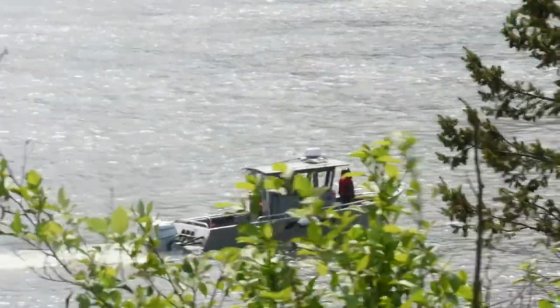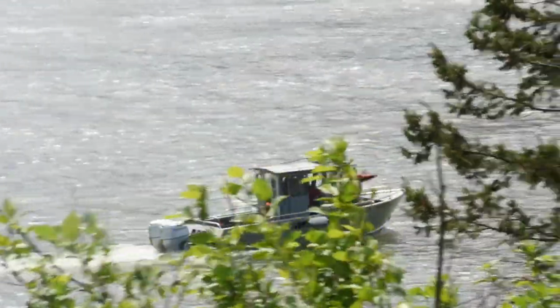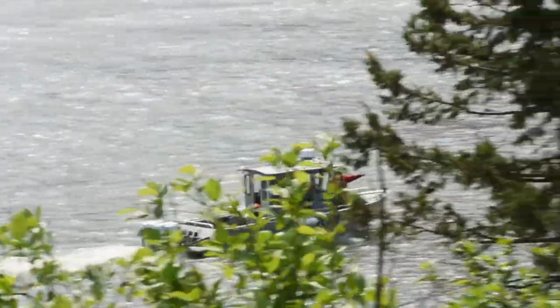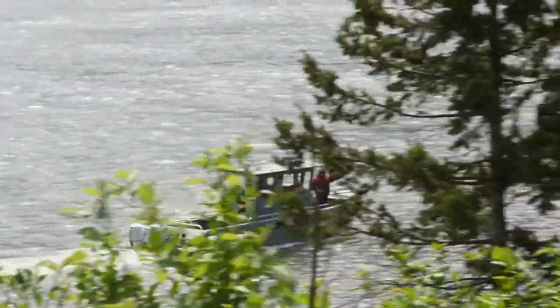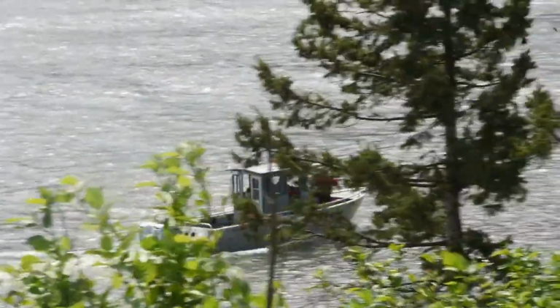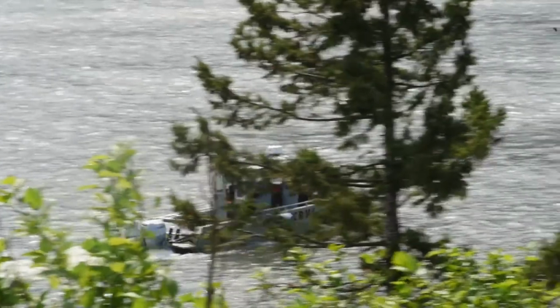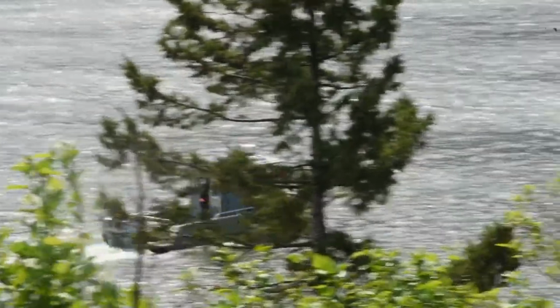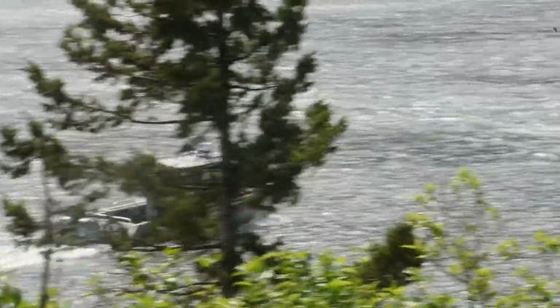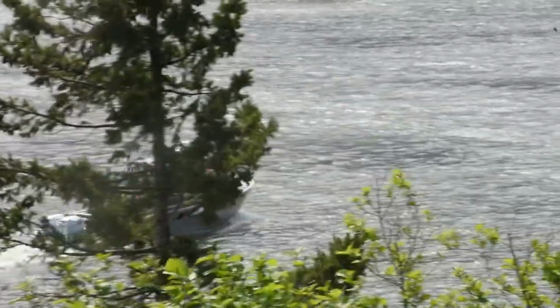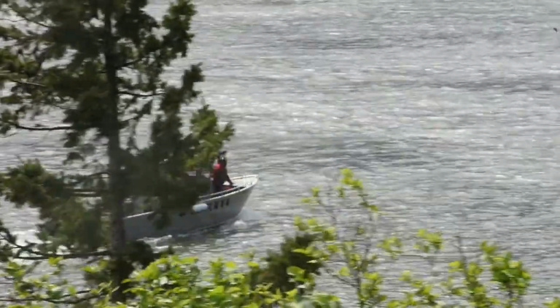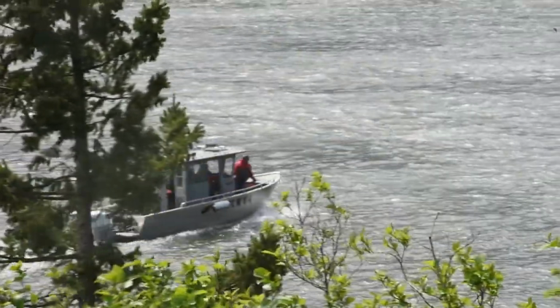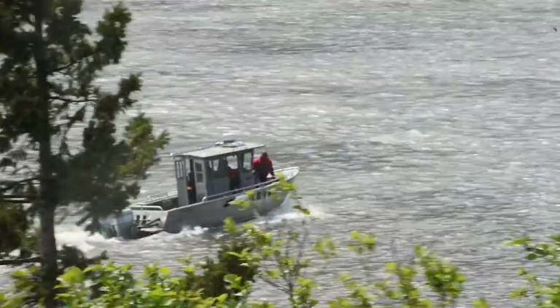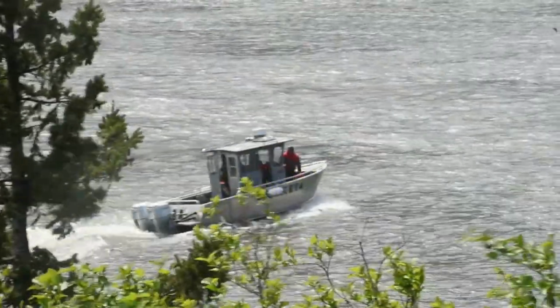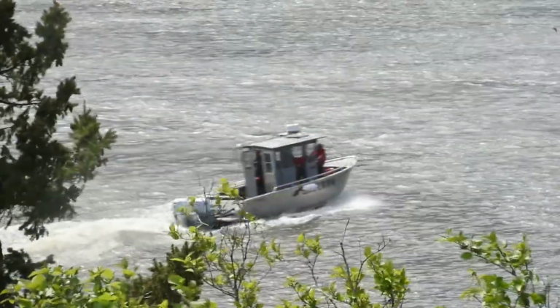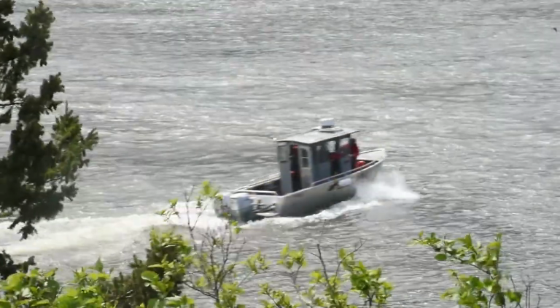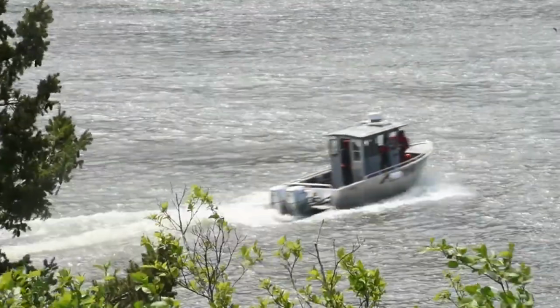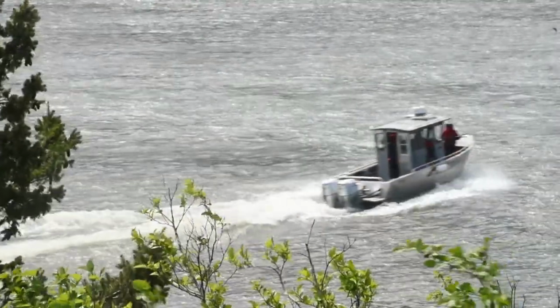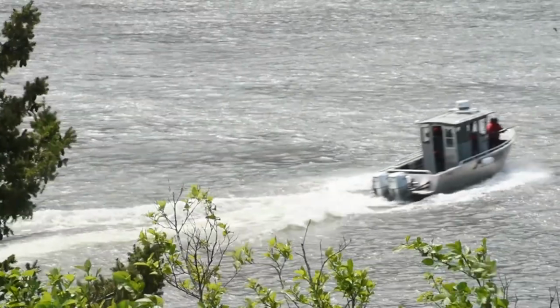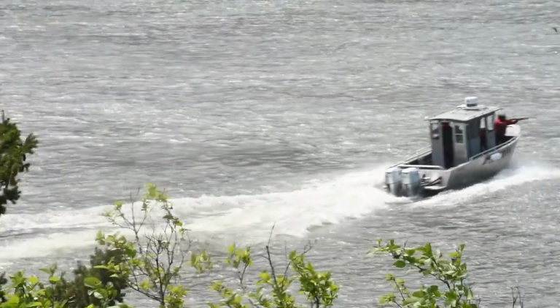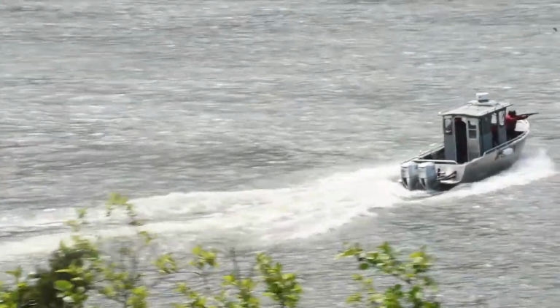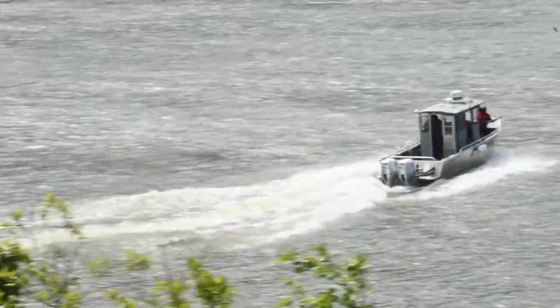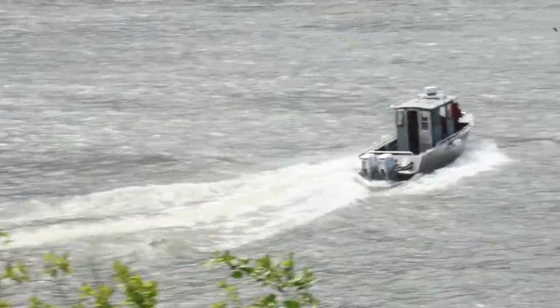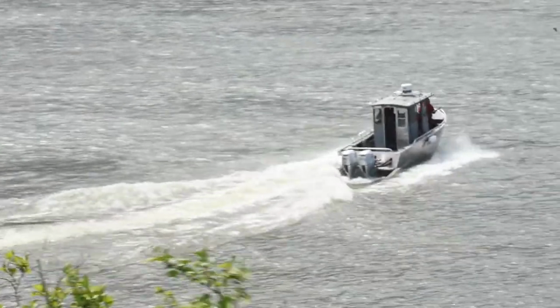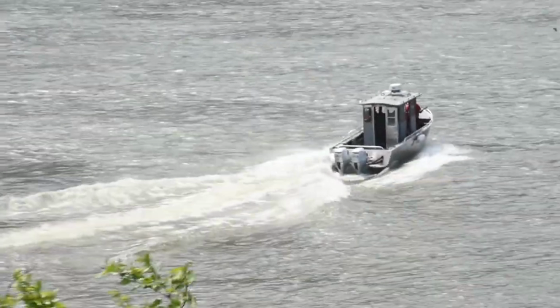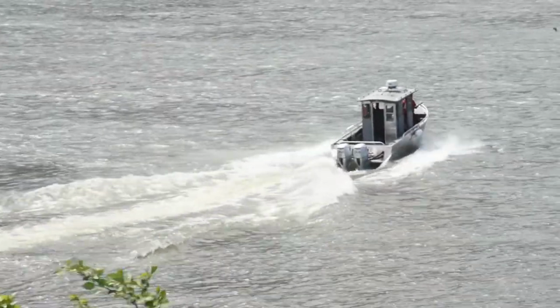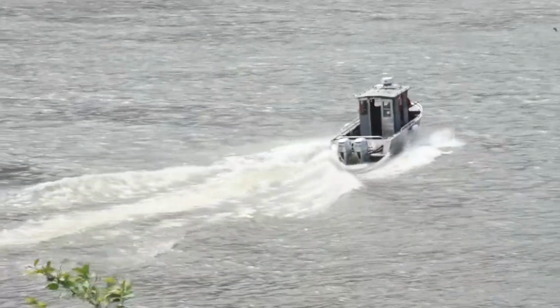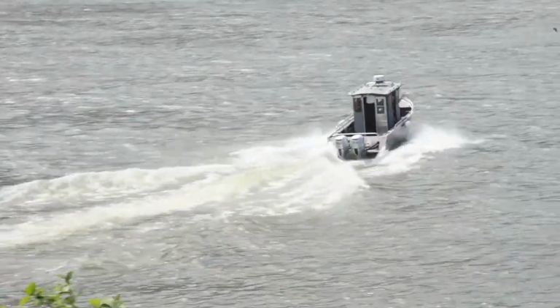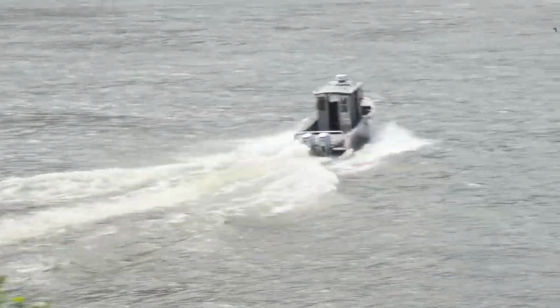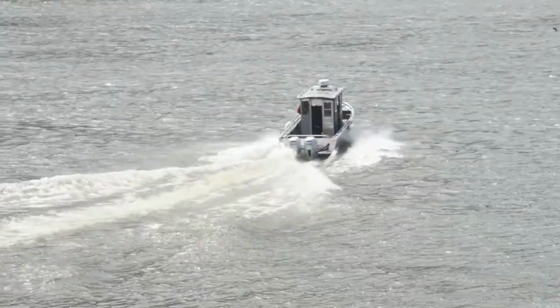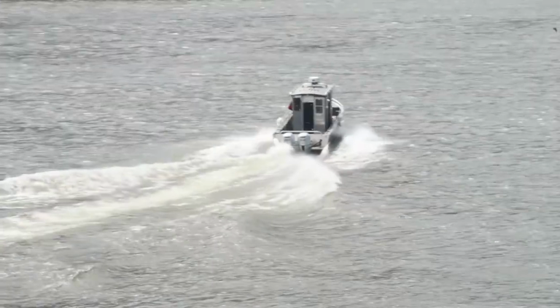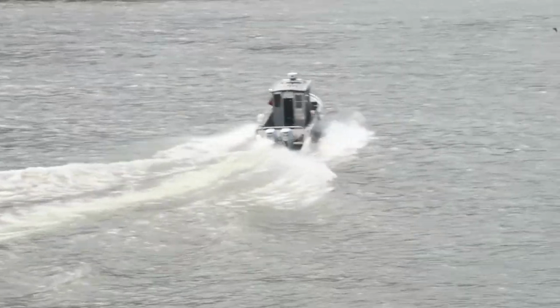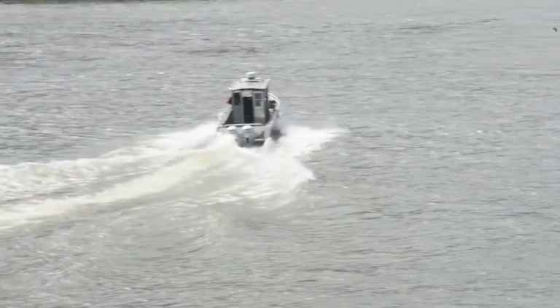Our goal is to move those sea lions out of that area and downstream, where it's more of a fair chase for them to capture the fish if they can get them, and try to make it a little bit more difficult.